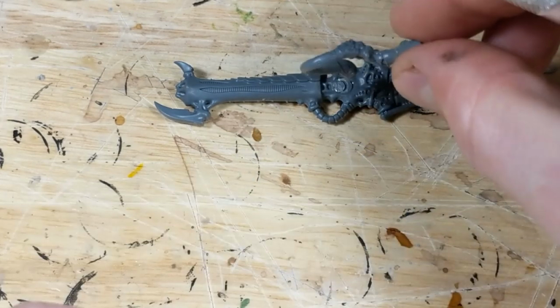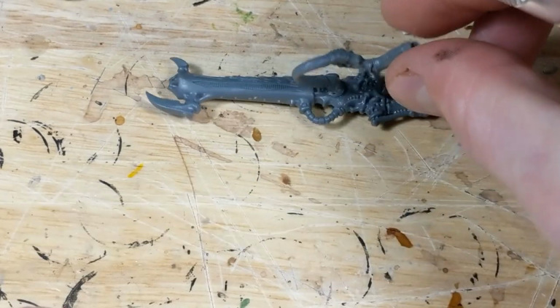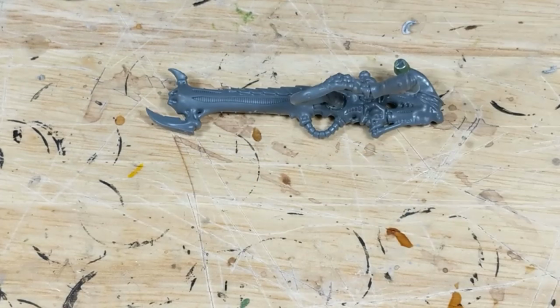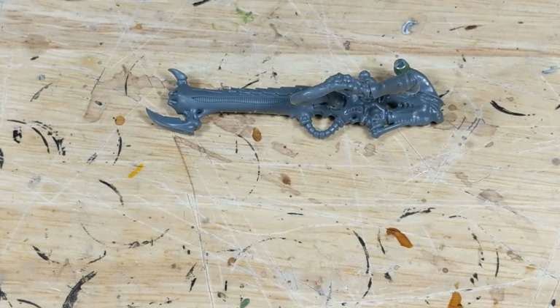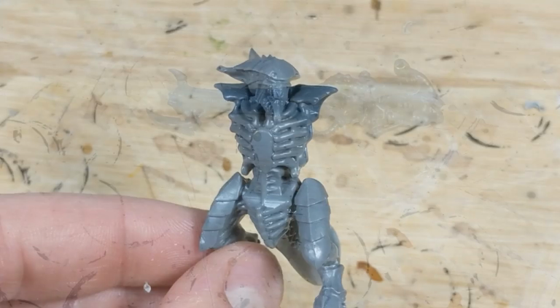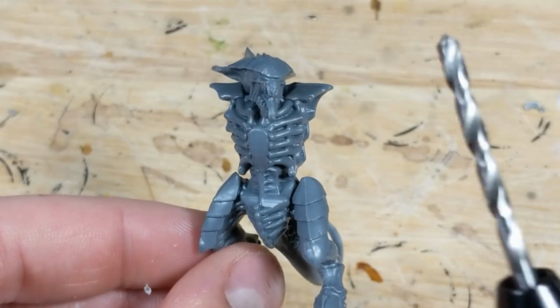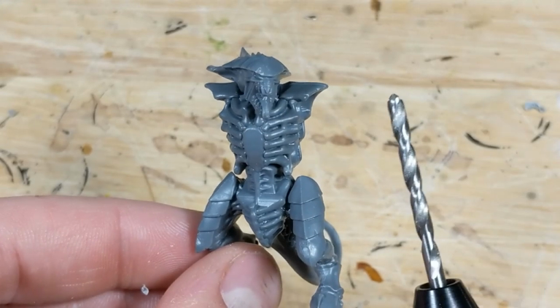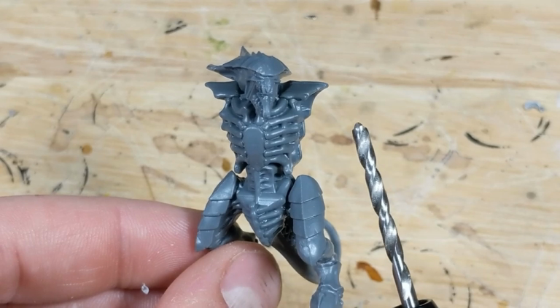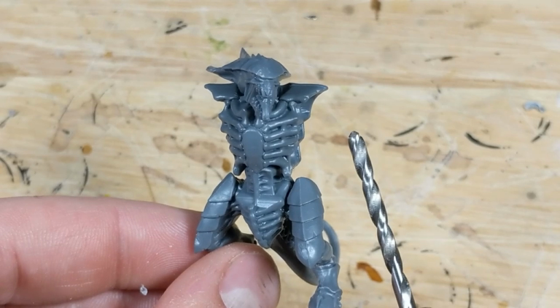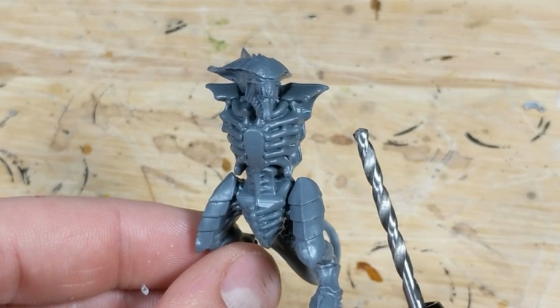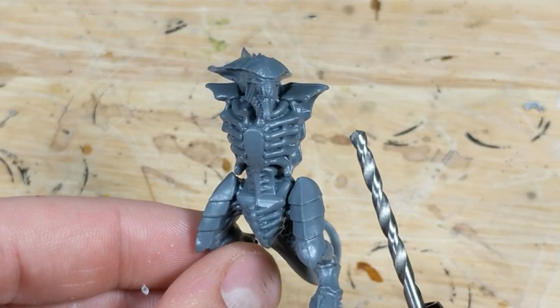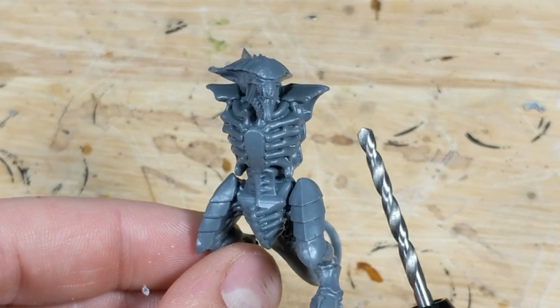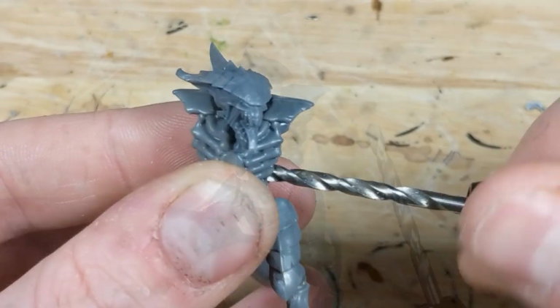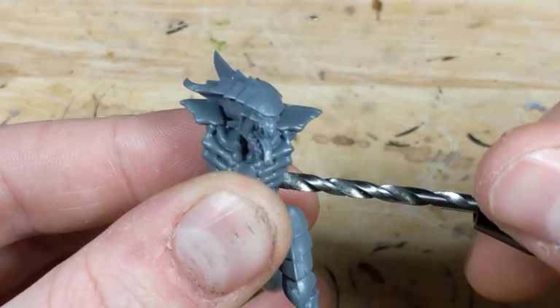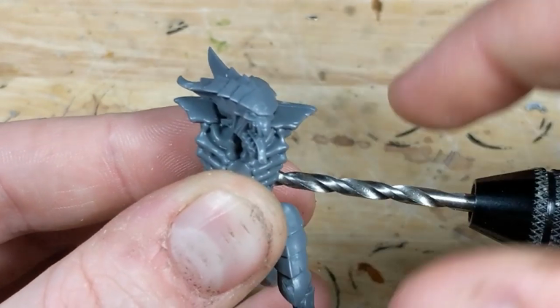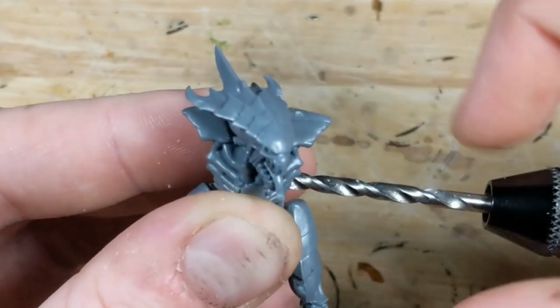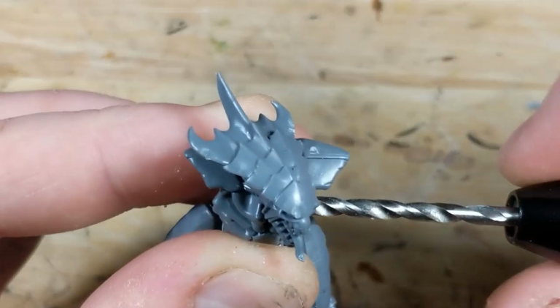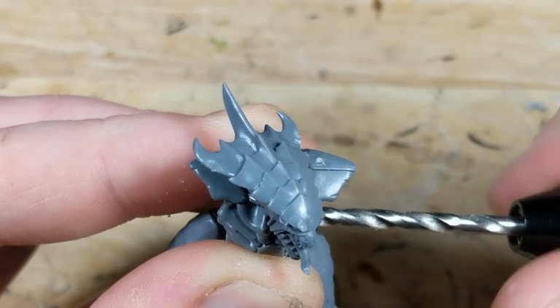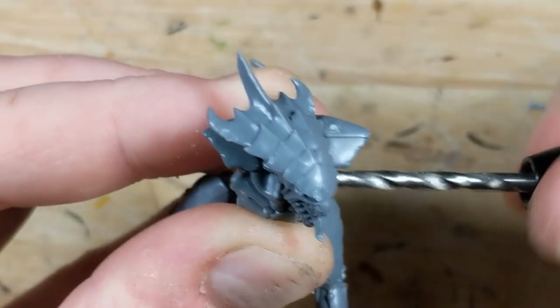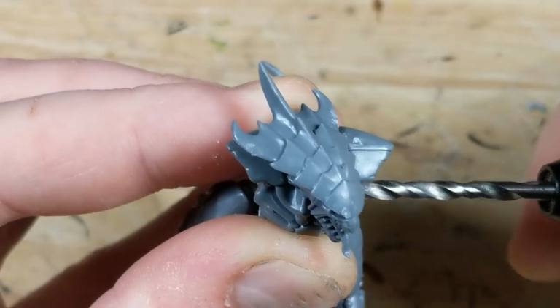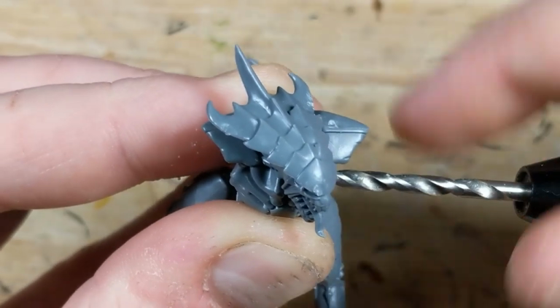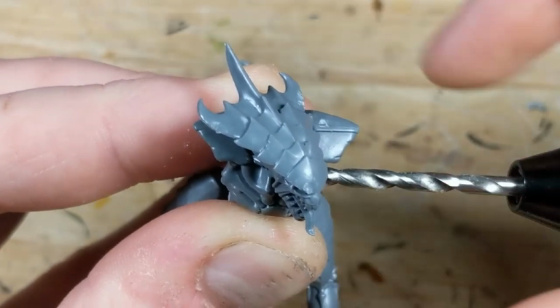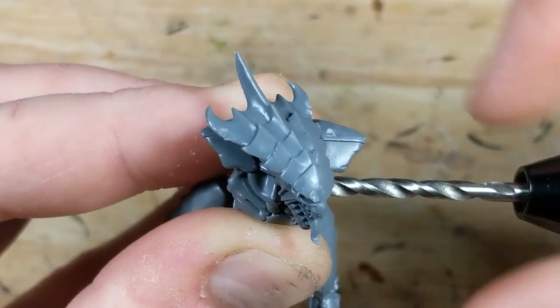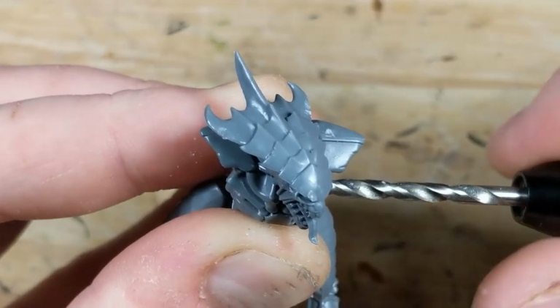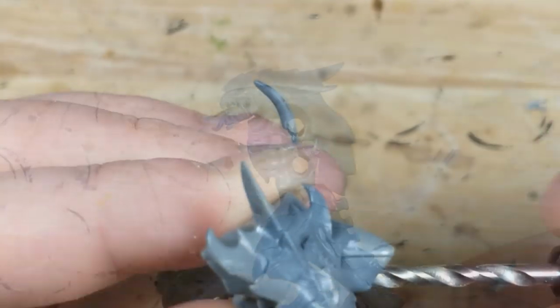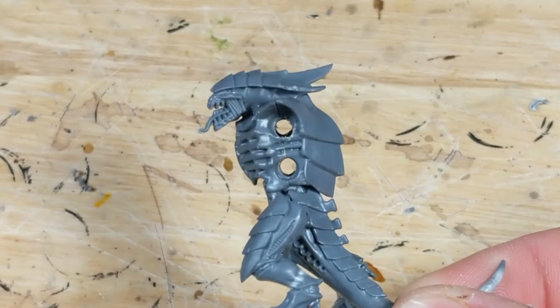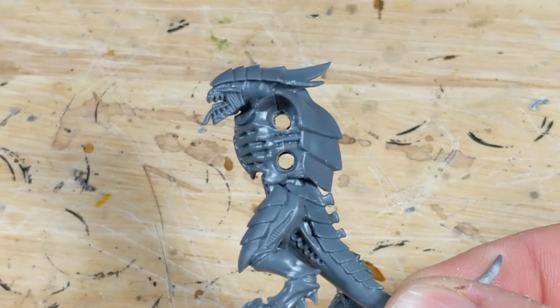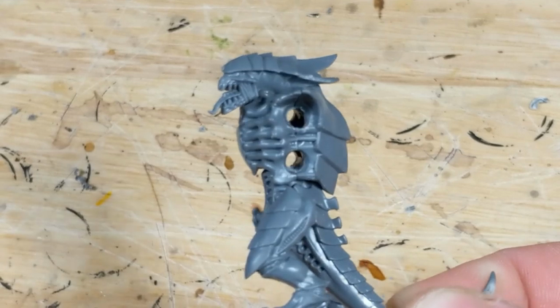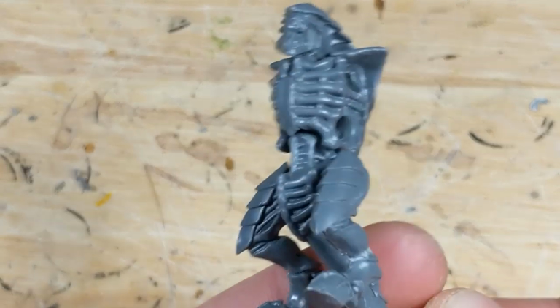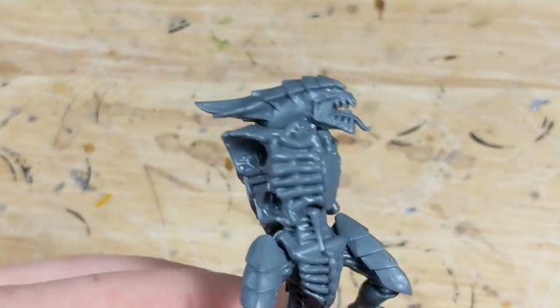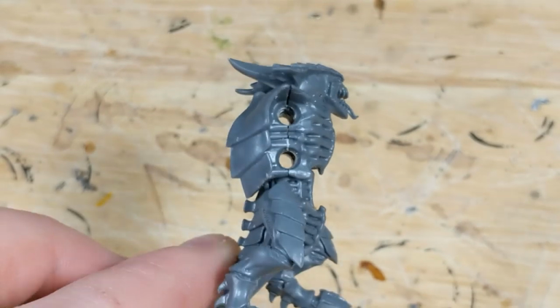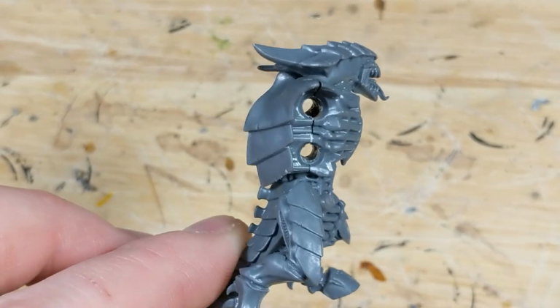So back to the warrior itself. I've already gone ahead and glued the lower torso, upper torso, and head together. I take my 3mm drill bit and go into the arm sockets until I reach the cavity in the center of the torso. When this is done, I'll have a straight hole going clean through each pair of arm sockets.